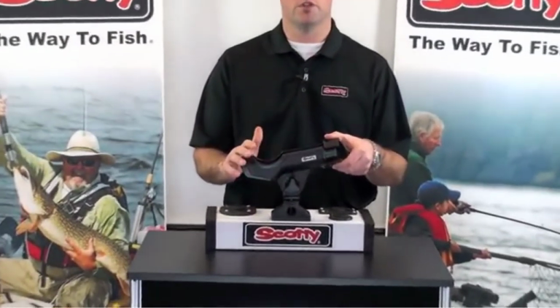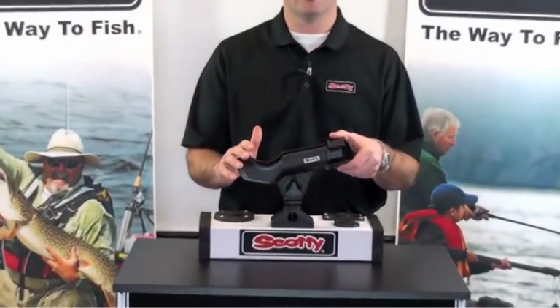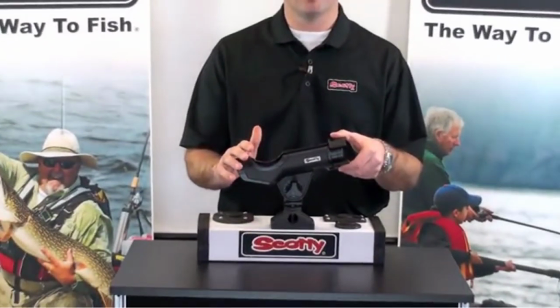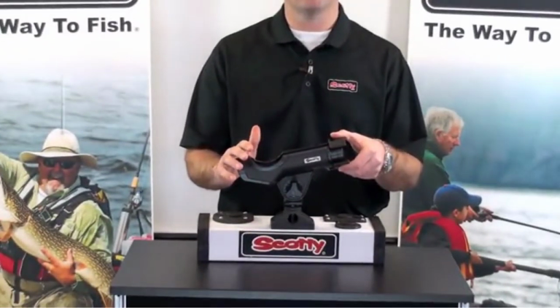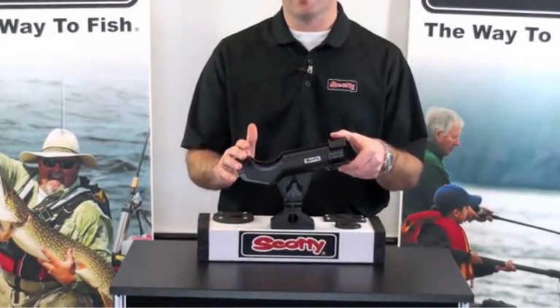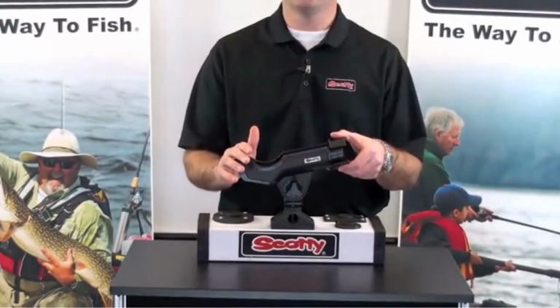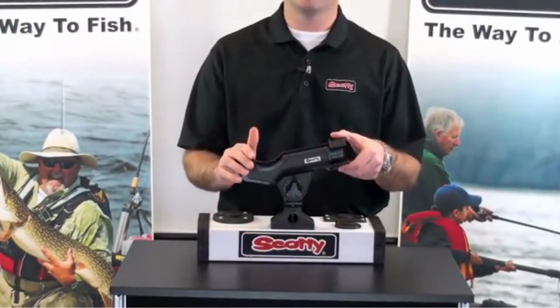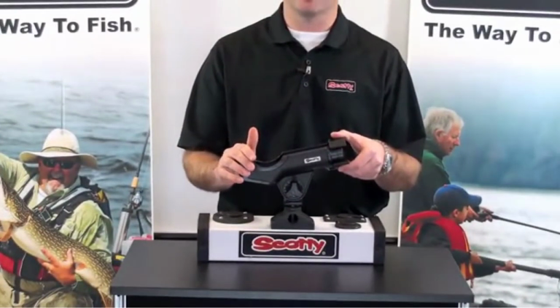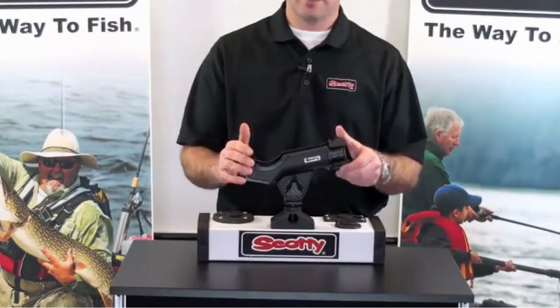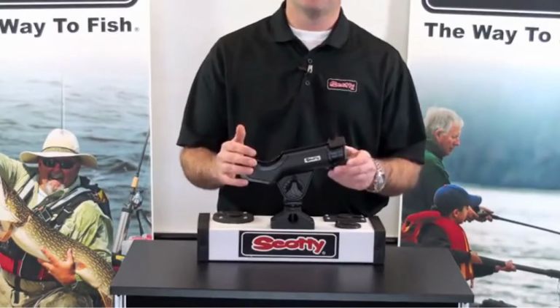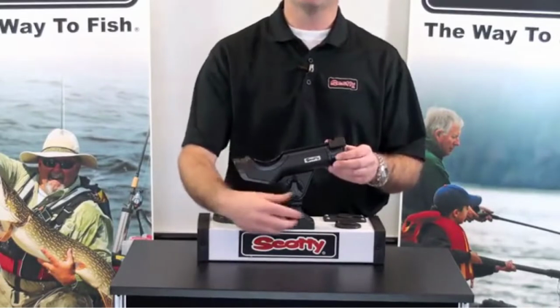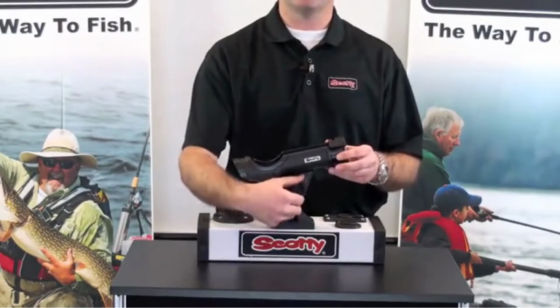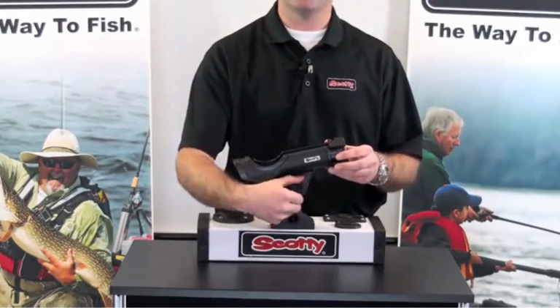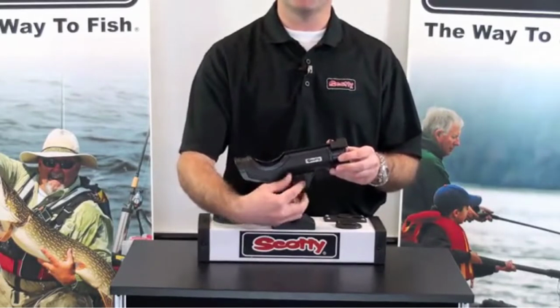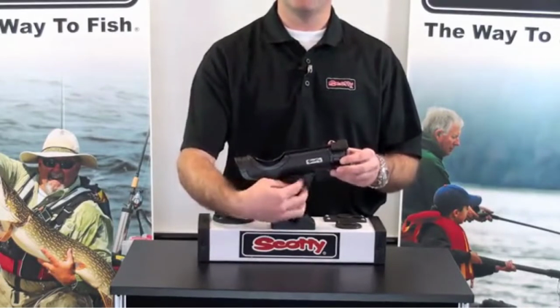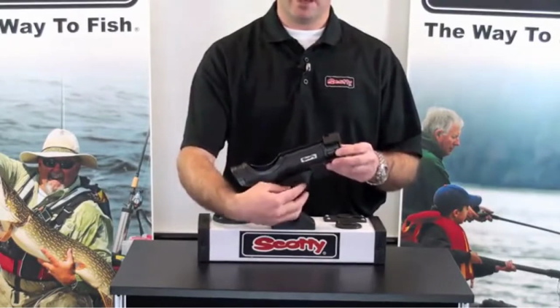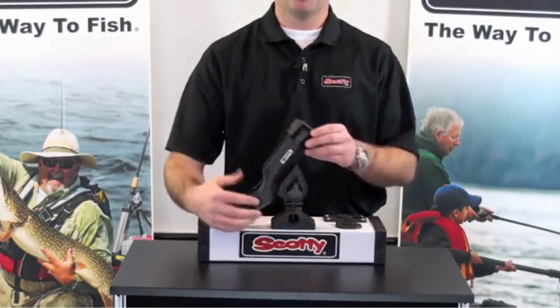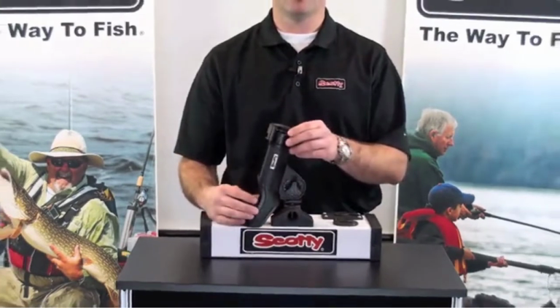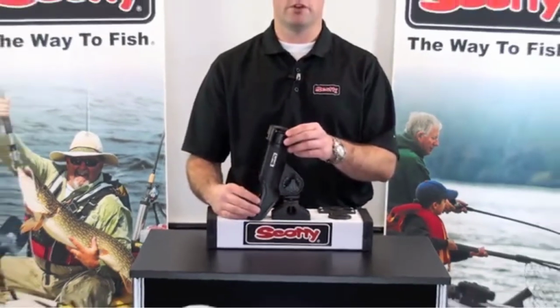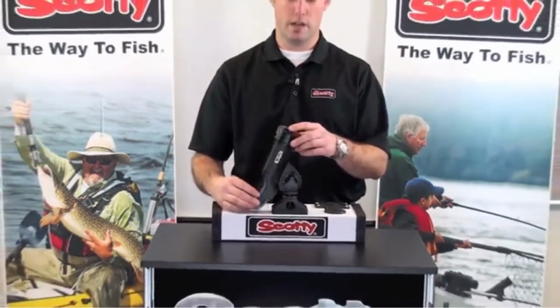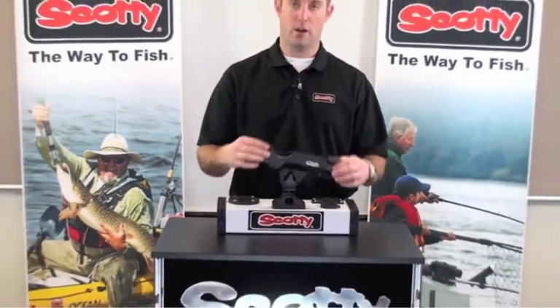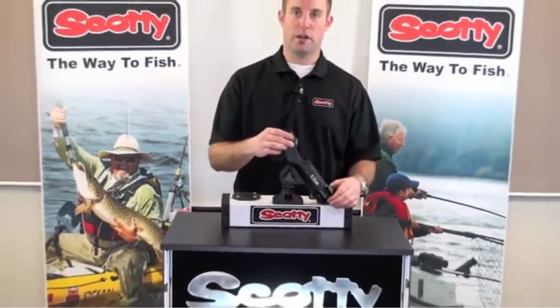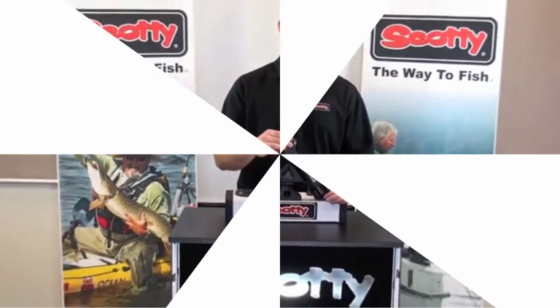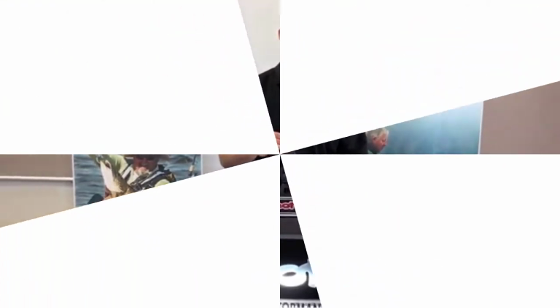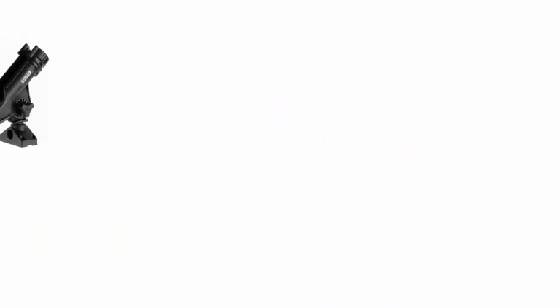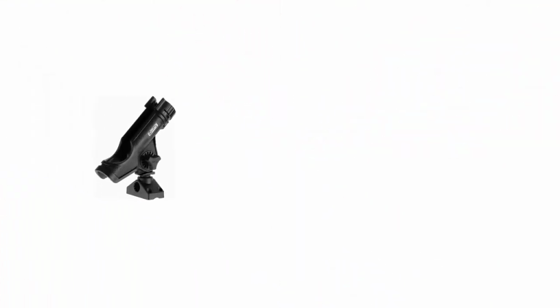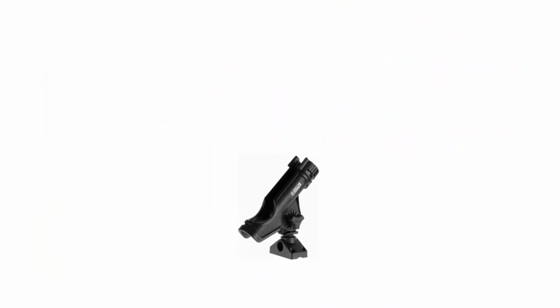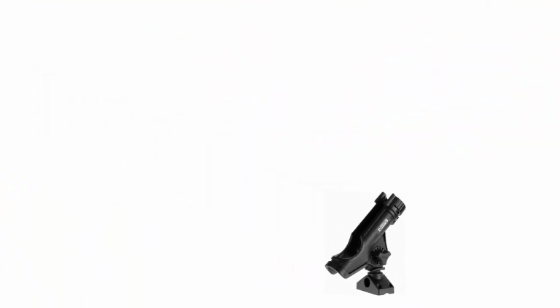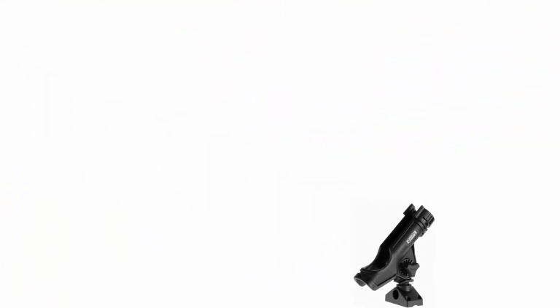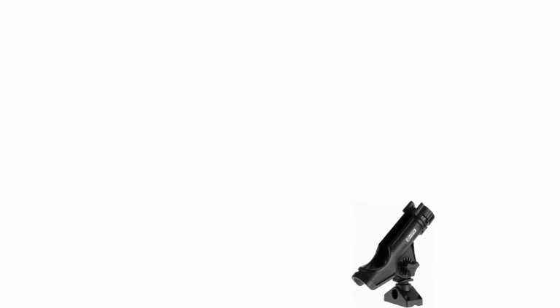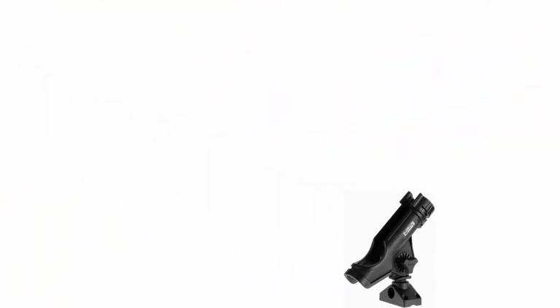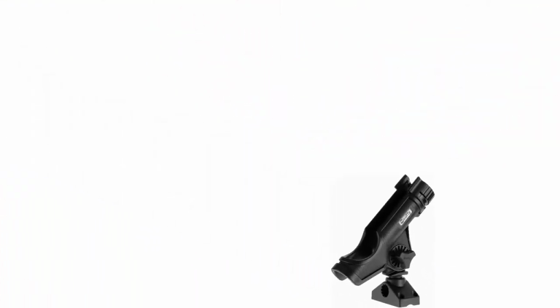External rod holders can be secured with a deck mount, side mount, rail mount, gear track, or can even be clamped onto the boat. Rod holder orientation can typically be adjusted so the rod is pointing in the desired direction.